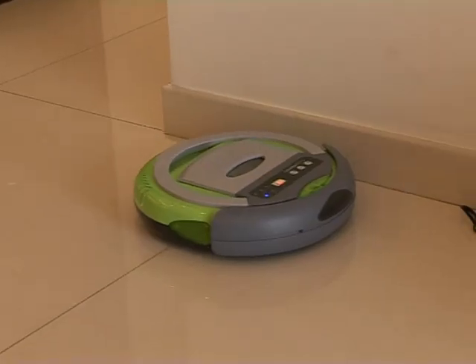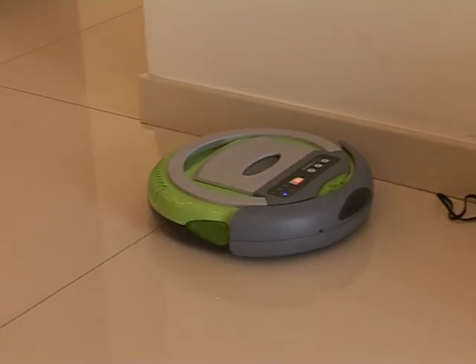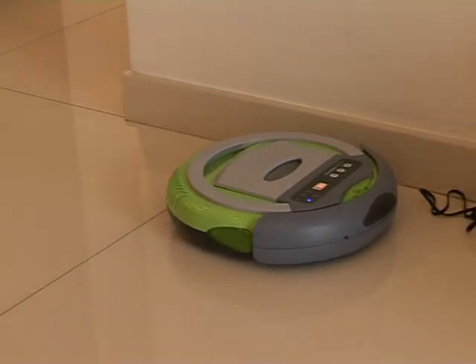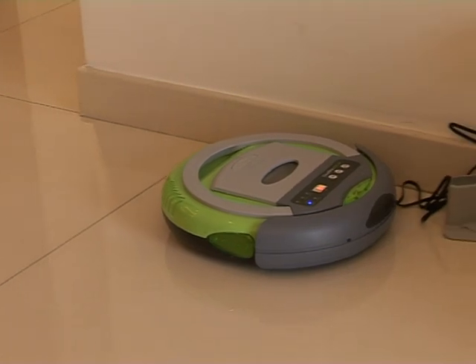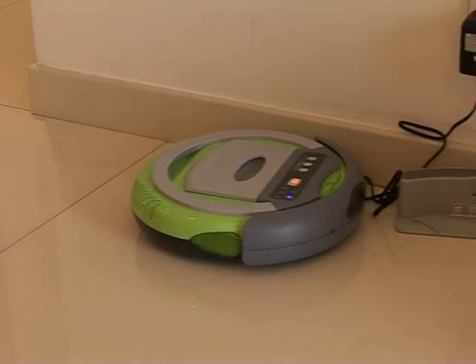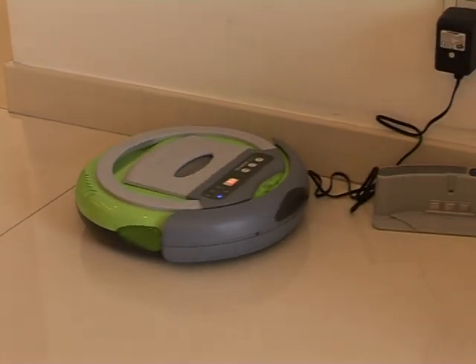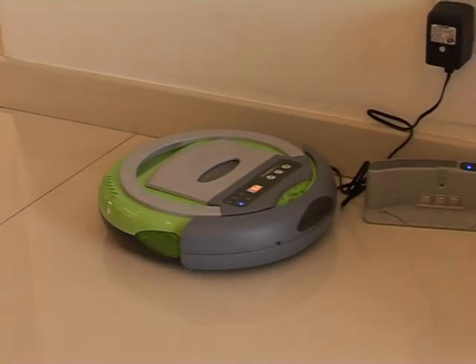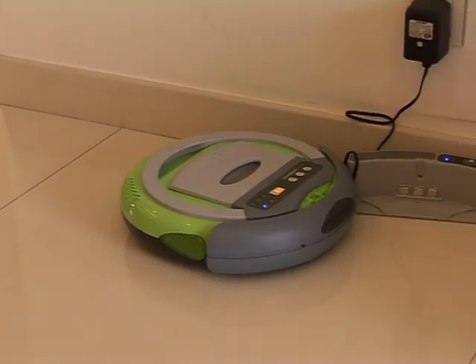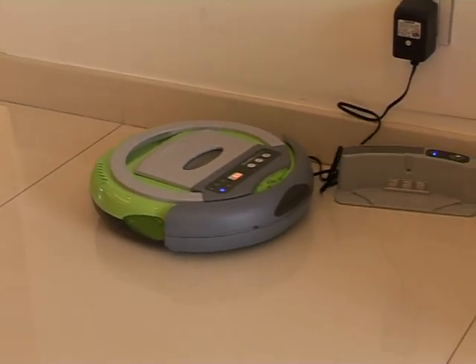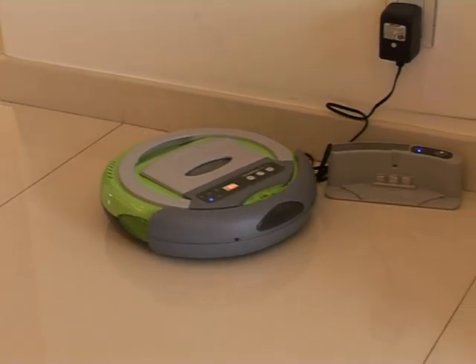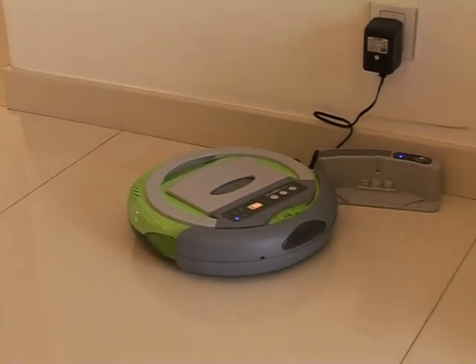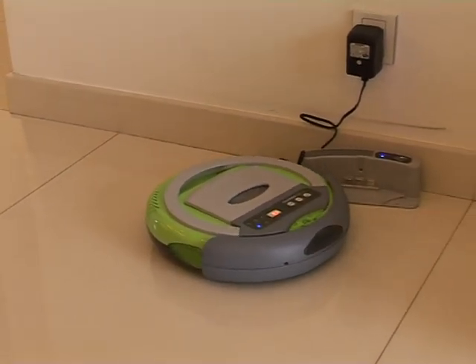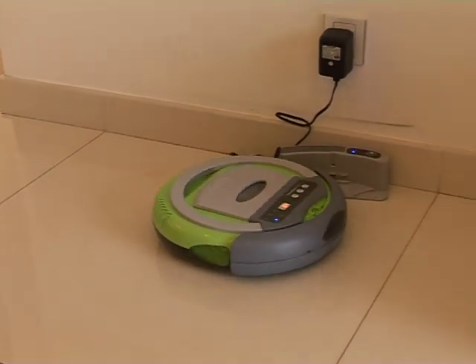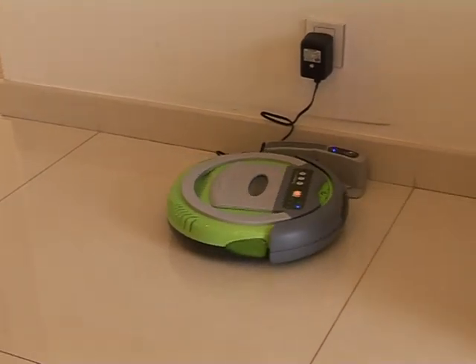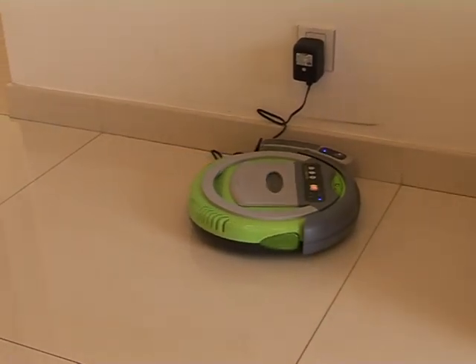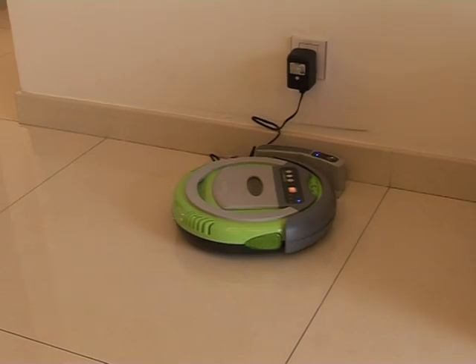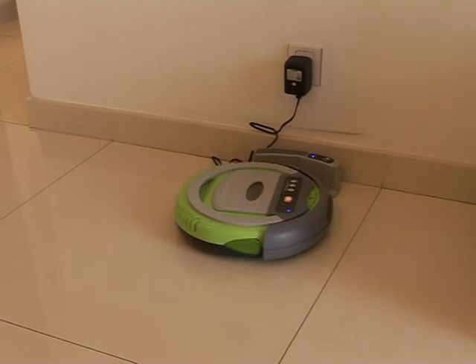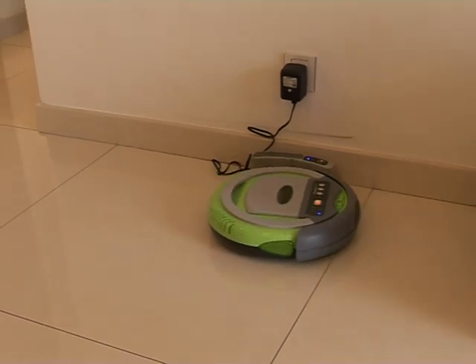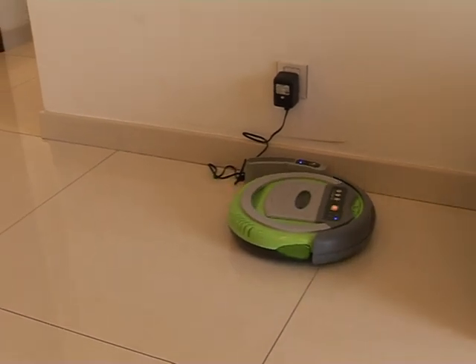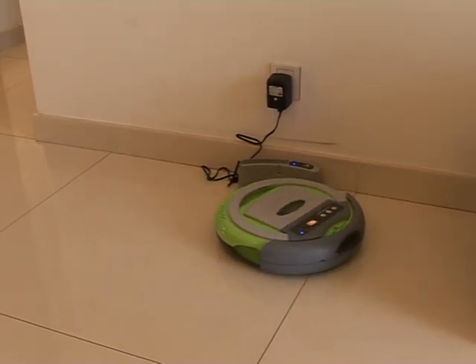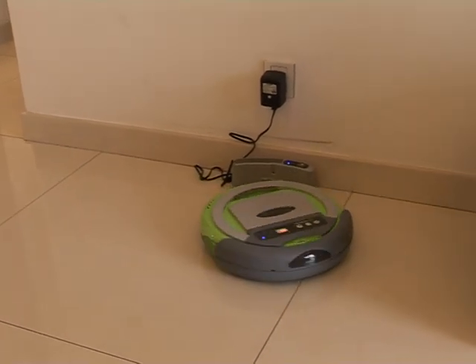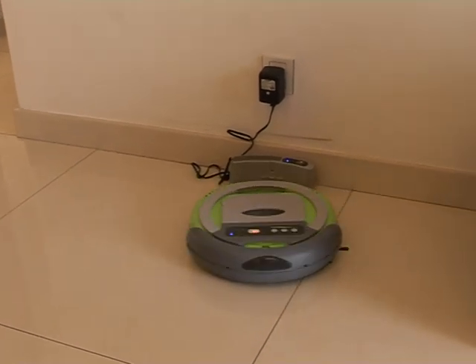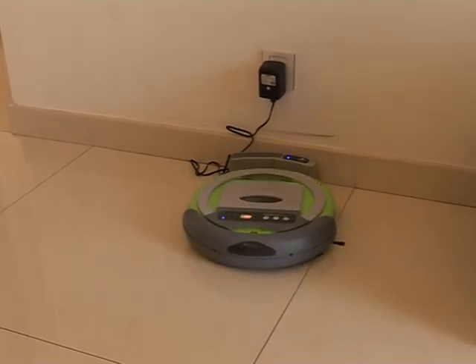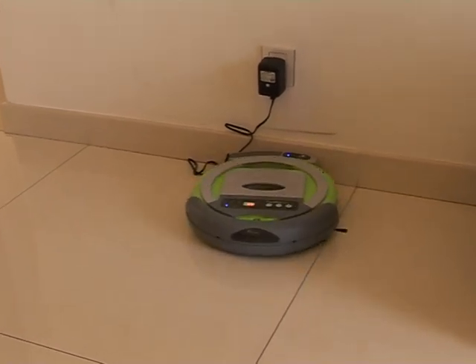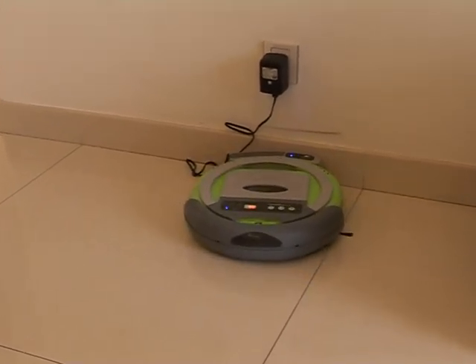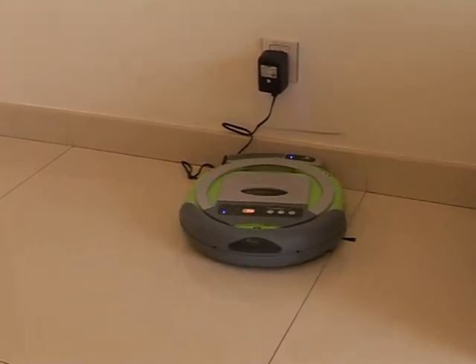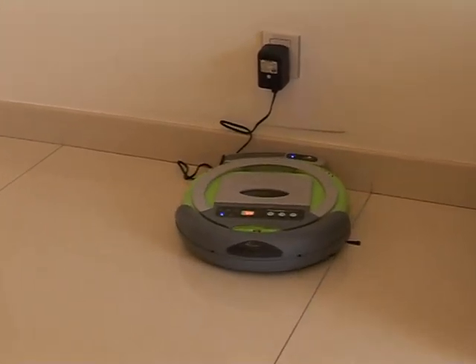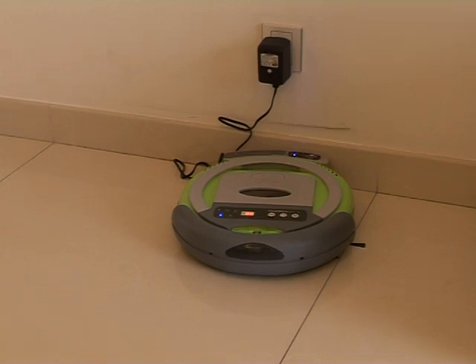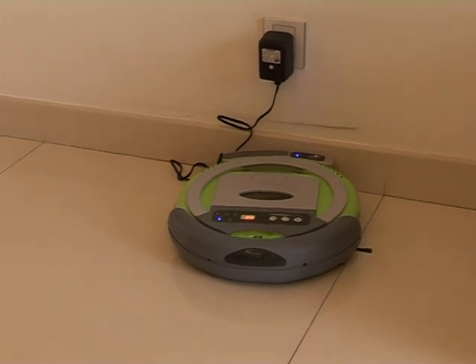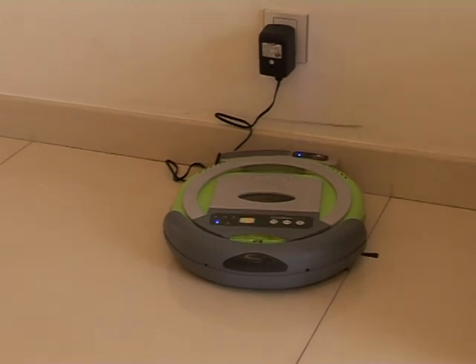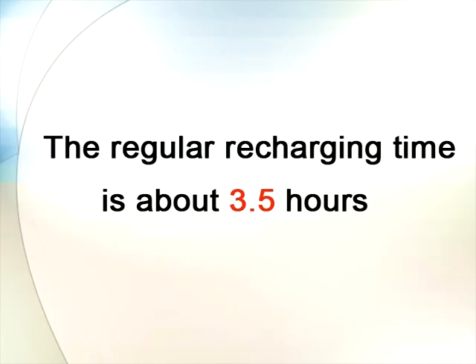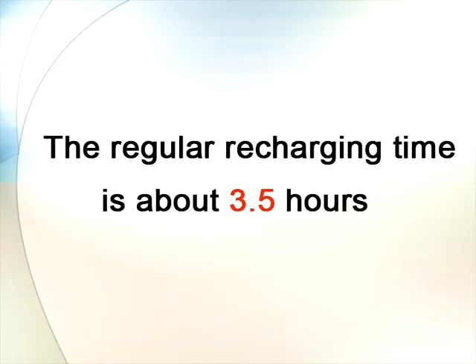The fourth step: the auto-vacuum cleaner will cruise back to the self-recharge base to recharge when the battery is low, and once the power is full, the cleaner will continue the rest of the sweeping work.